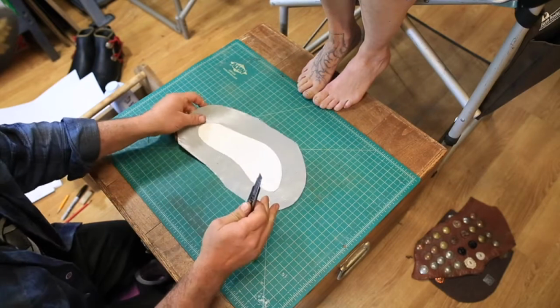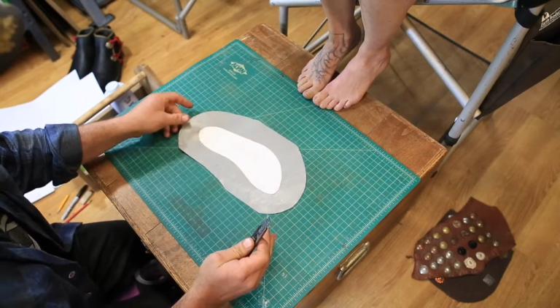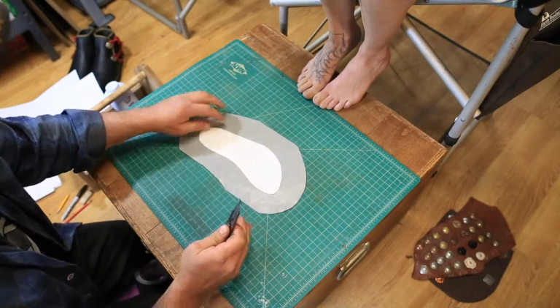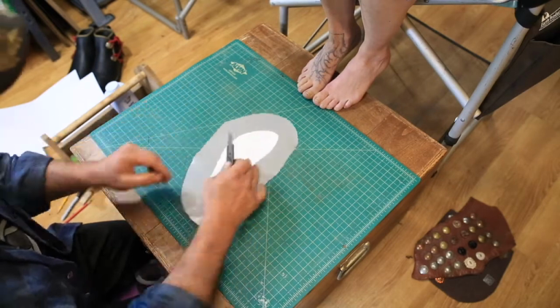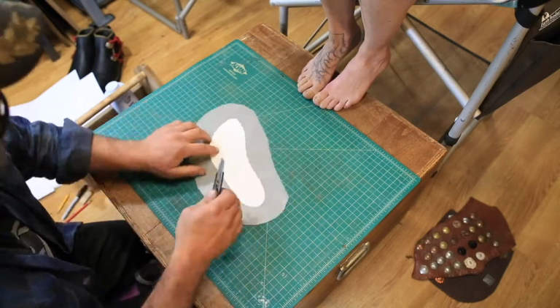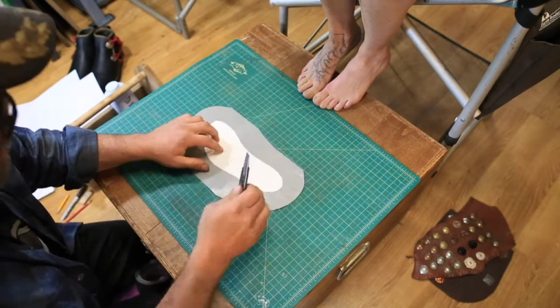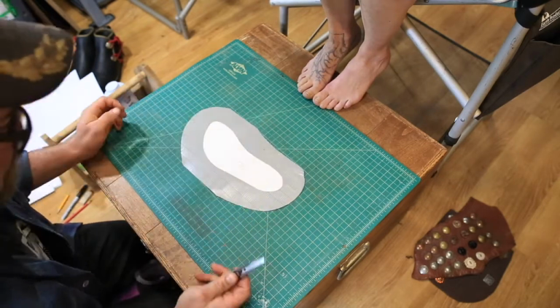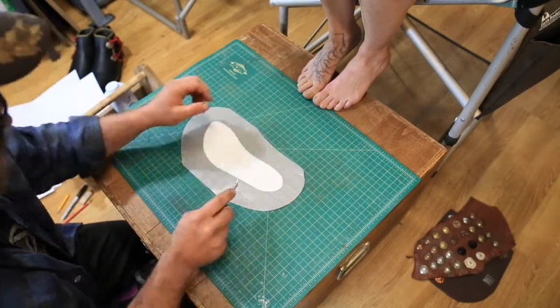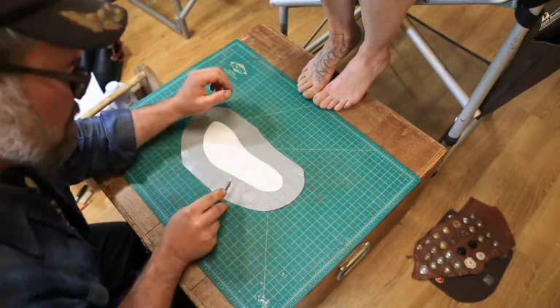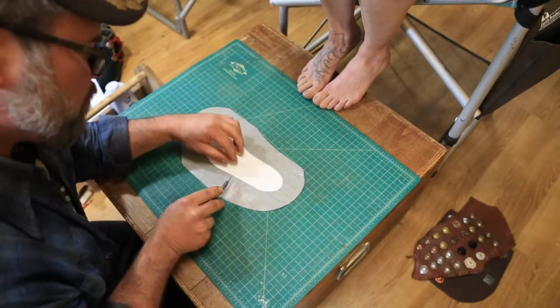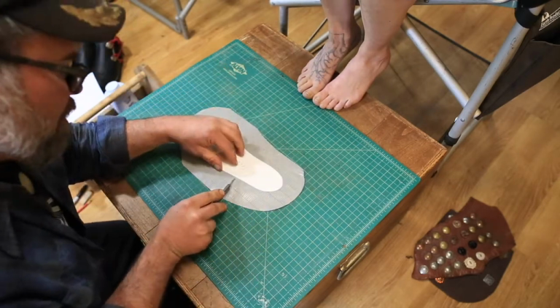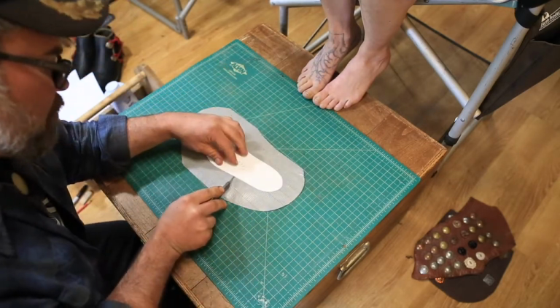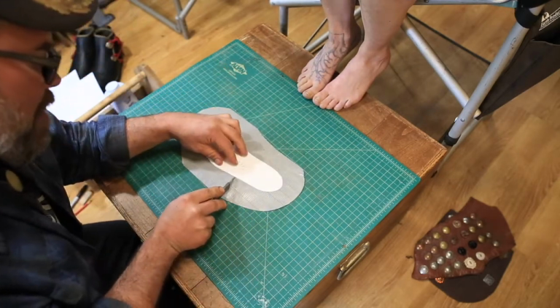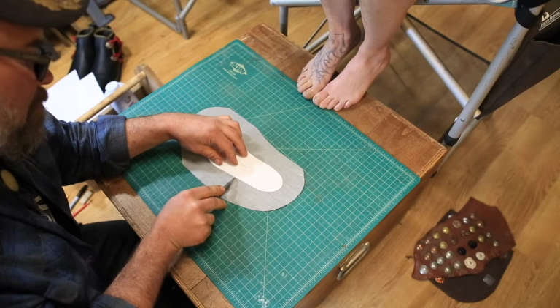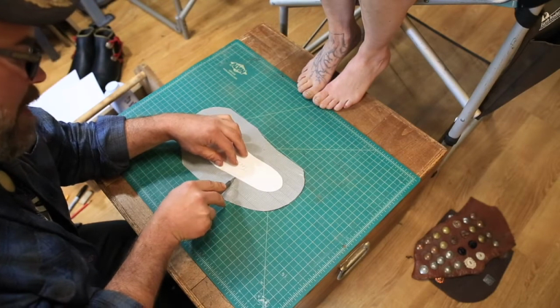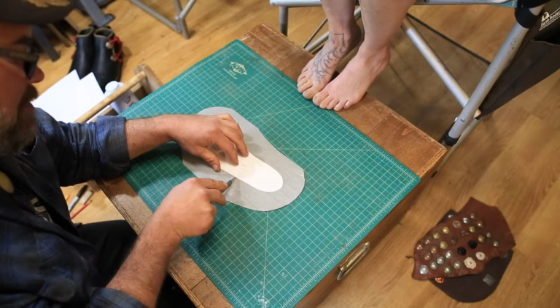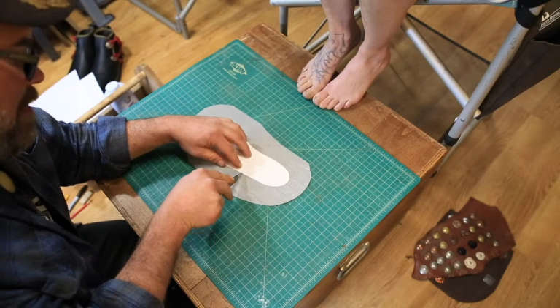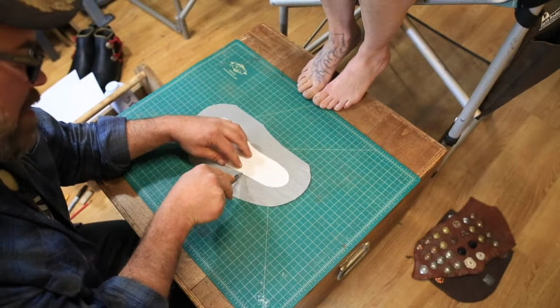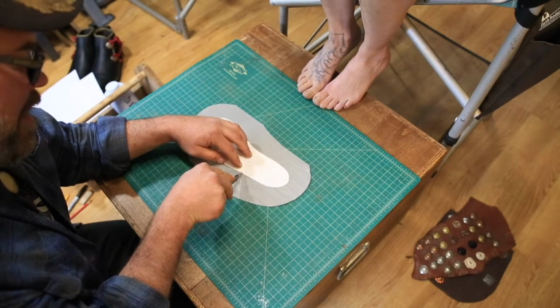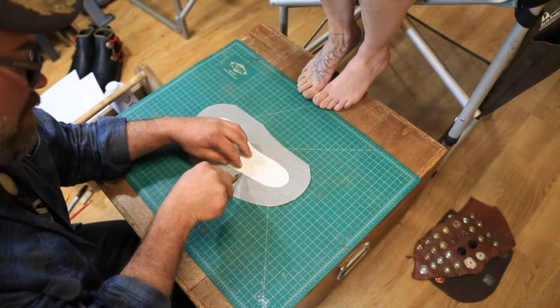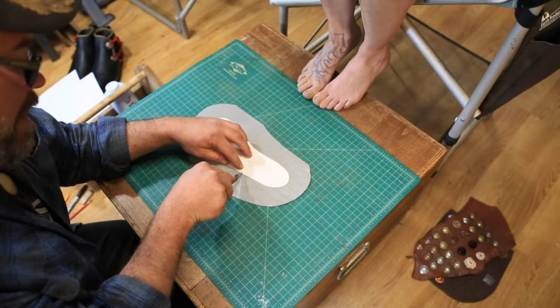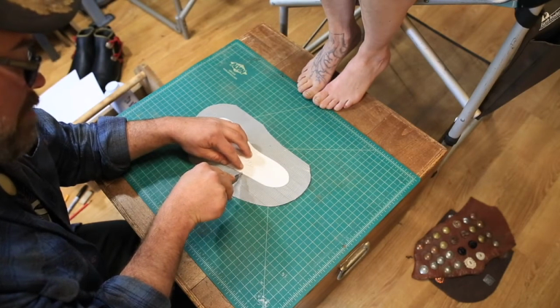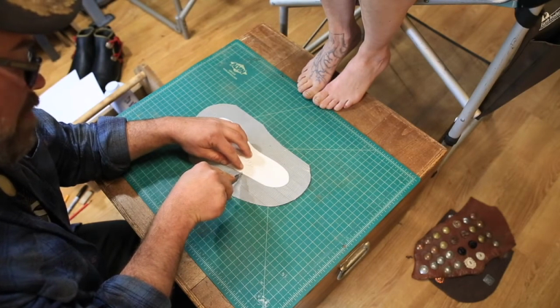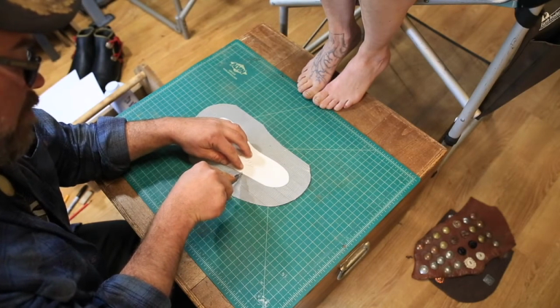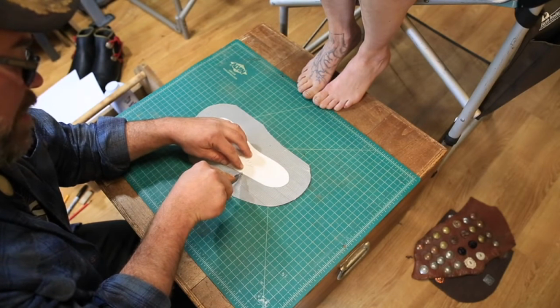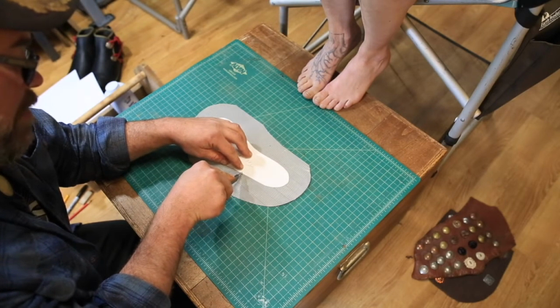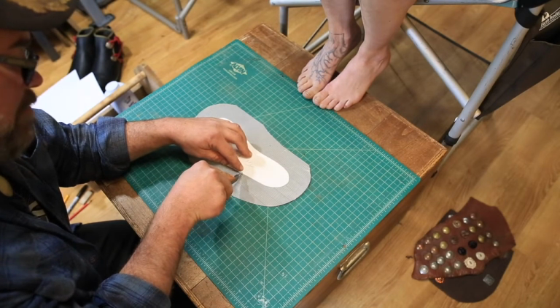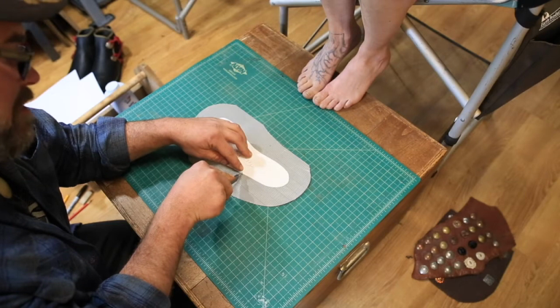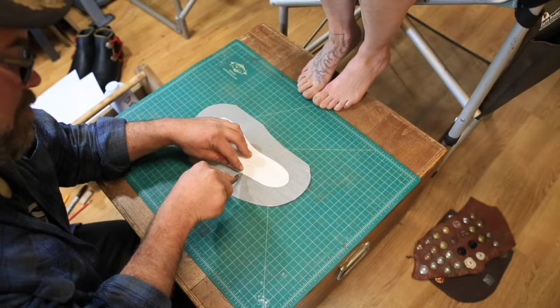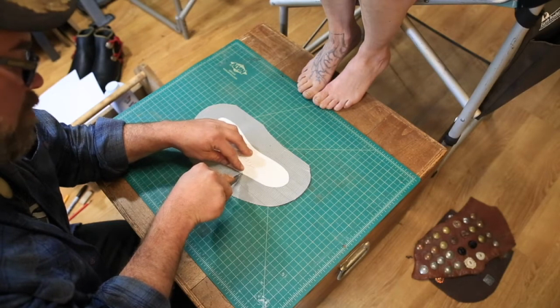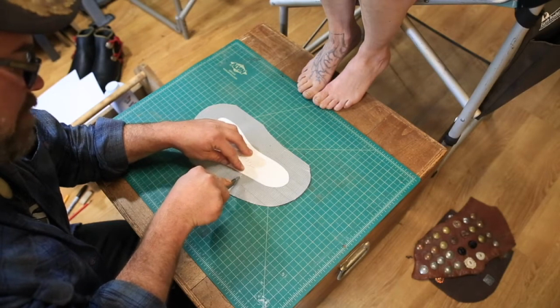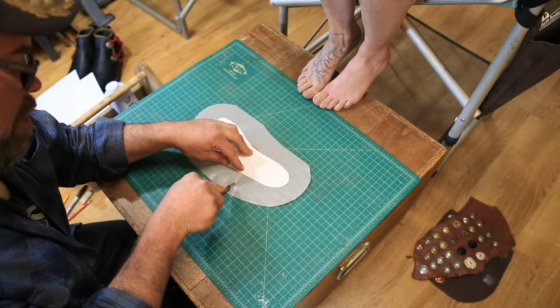Alright, so now, maybe starting at the outside here, you're going to want to cut straight out from the casting at a 90 degree angle all the way around, spaced about three quarters of an inch apart, on the back and out here.